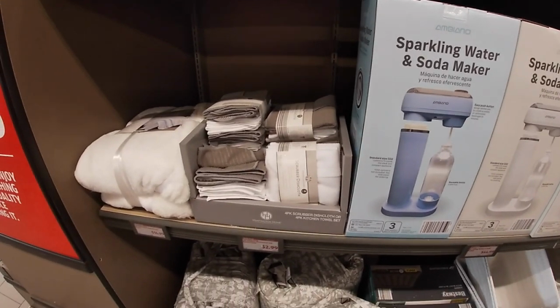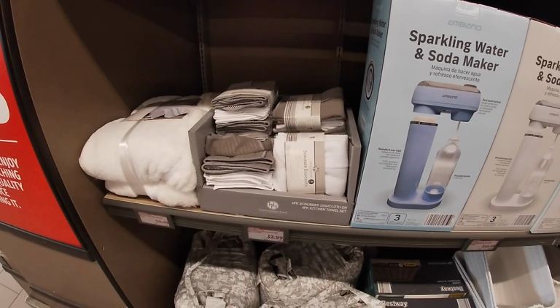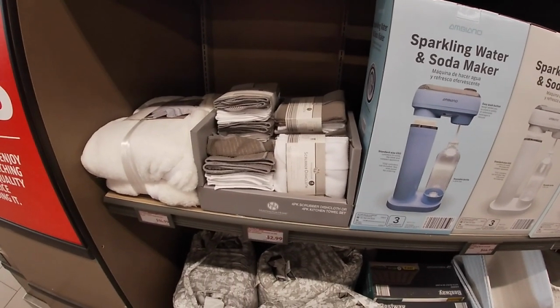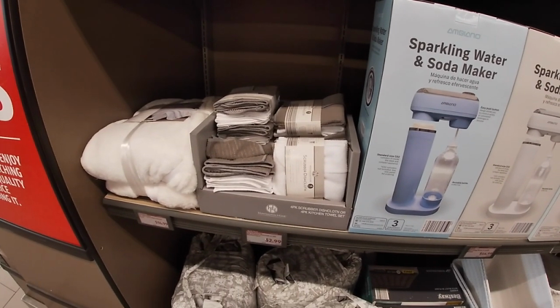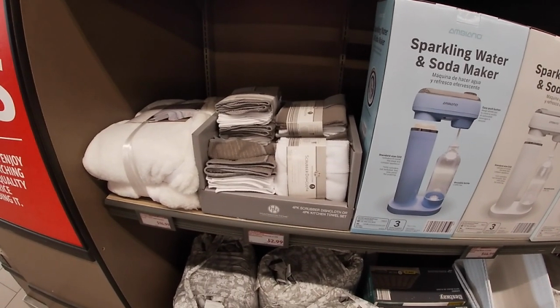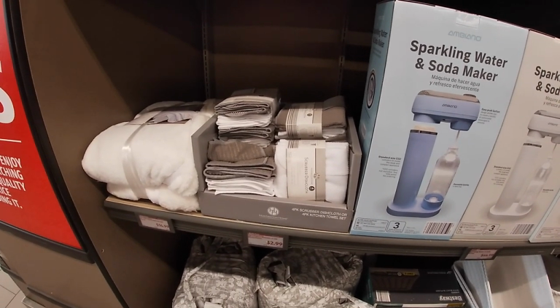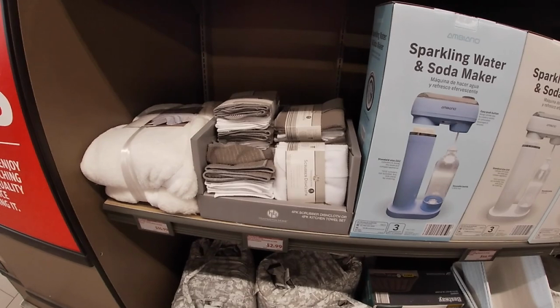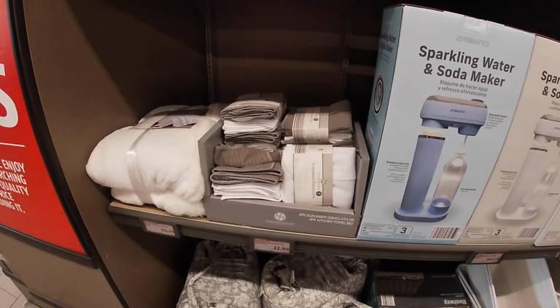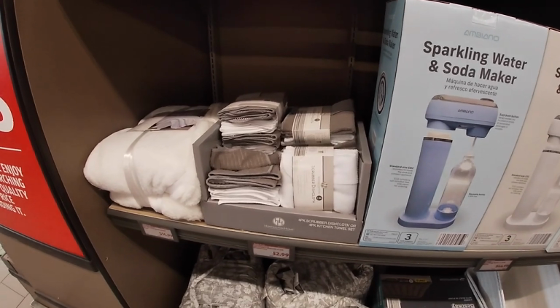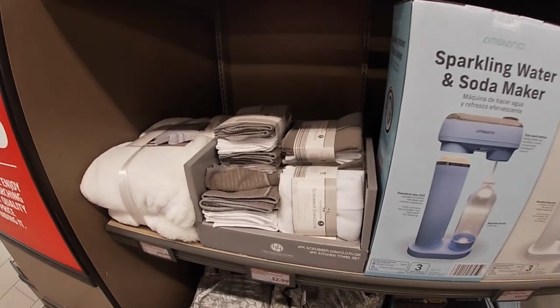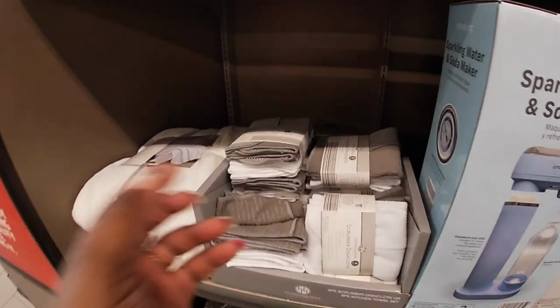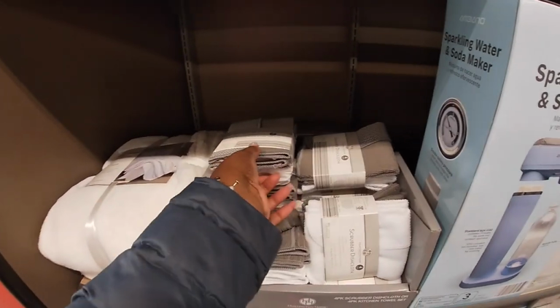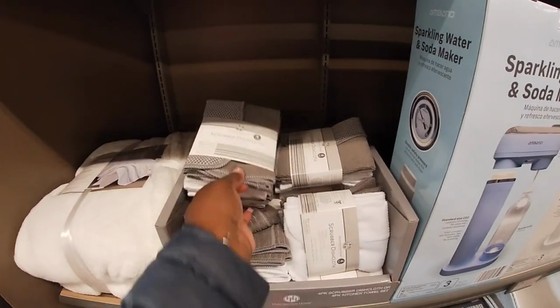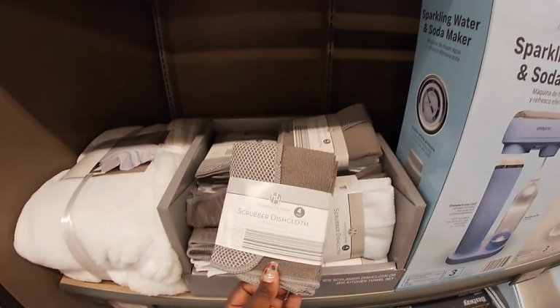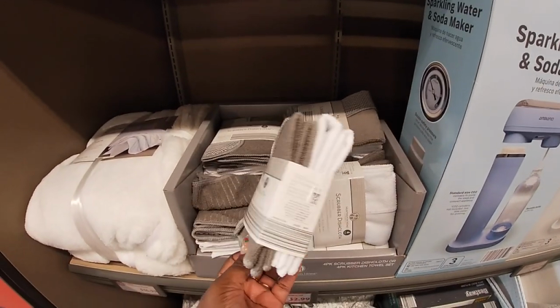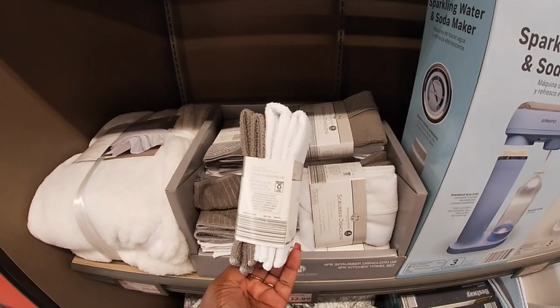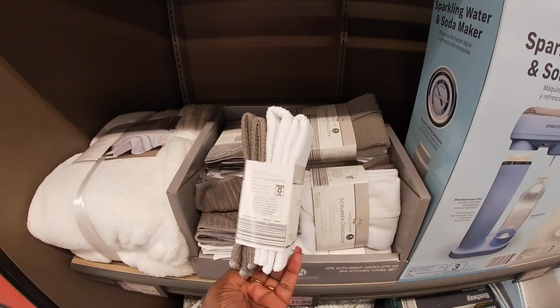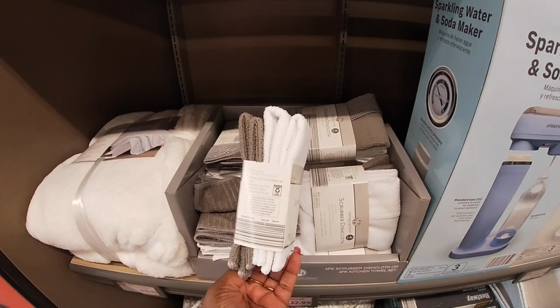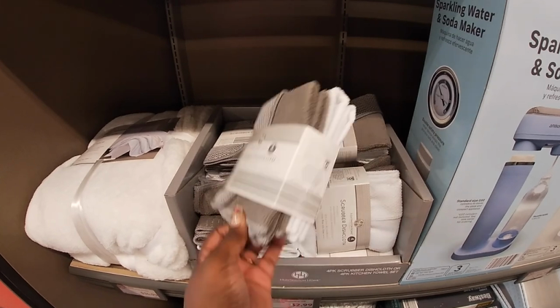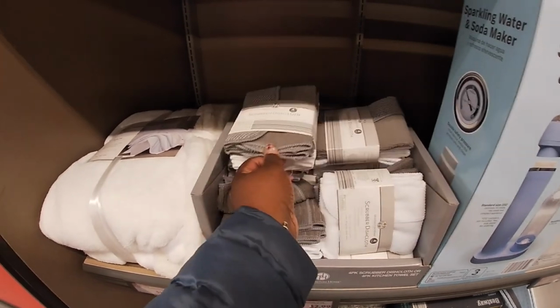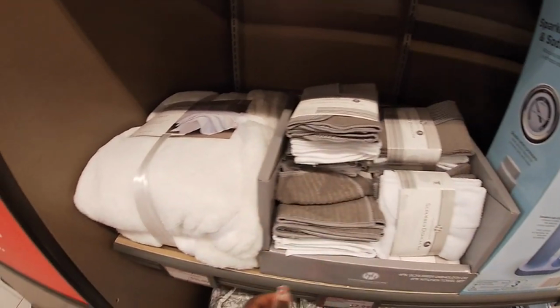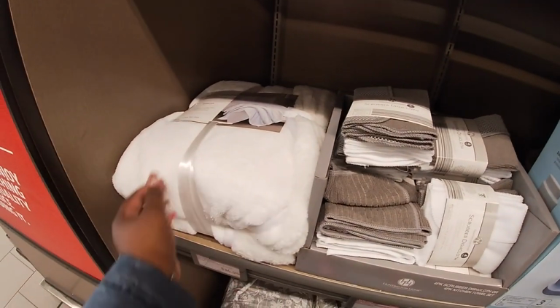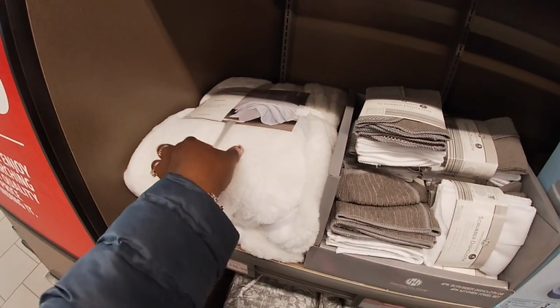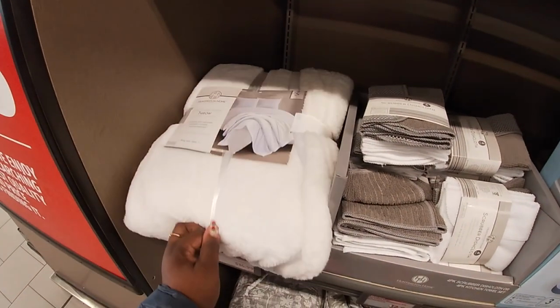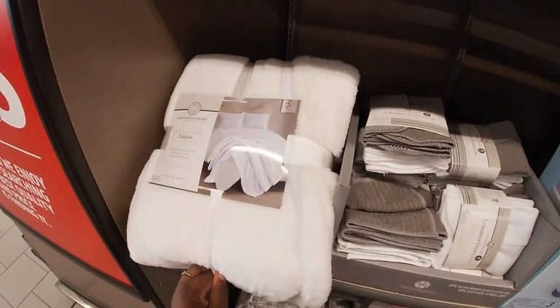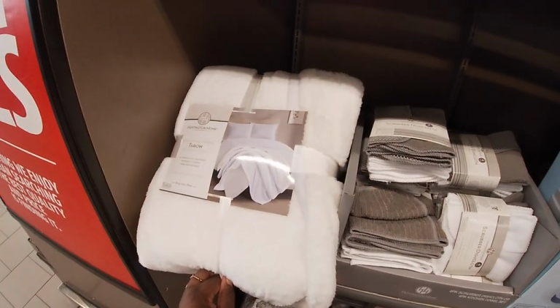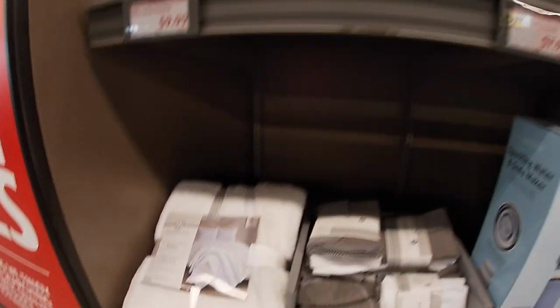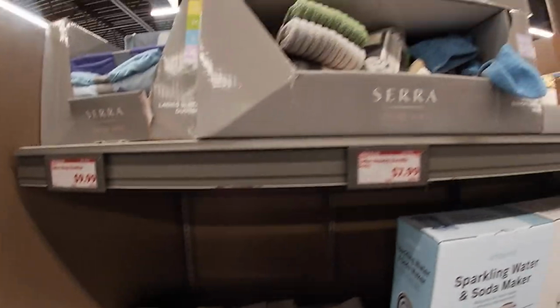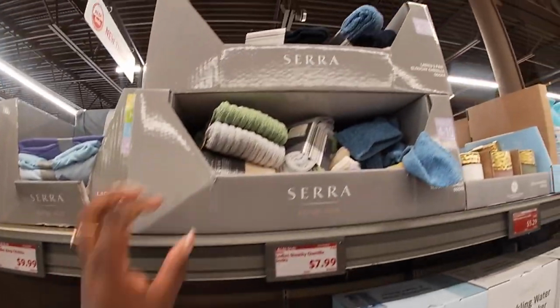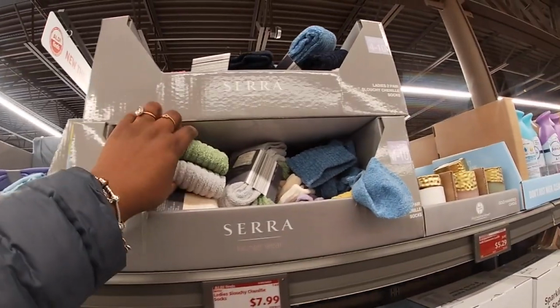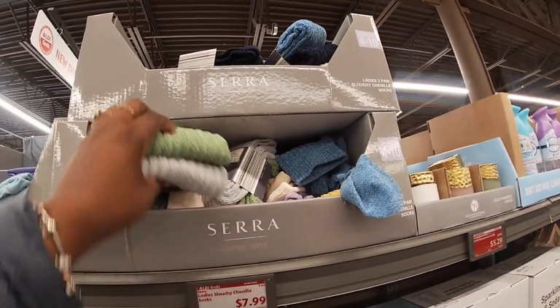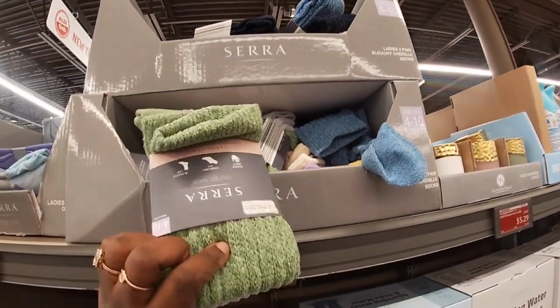The Huntington Home forks, keys scrubber dishcloth, $3.00. $15.00 for the velvet throw. Lounge wear.